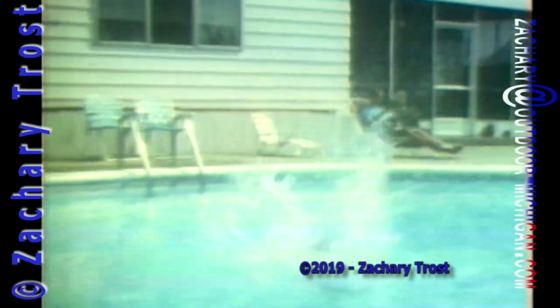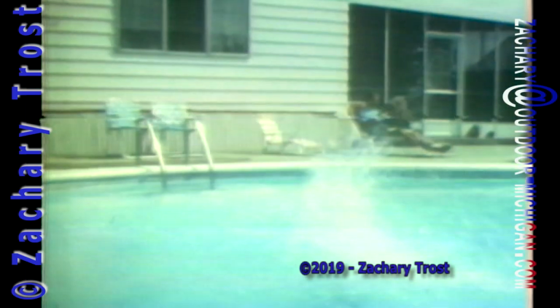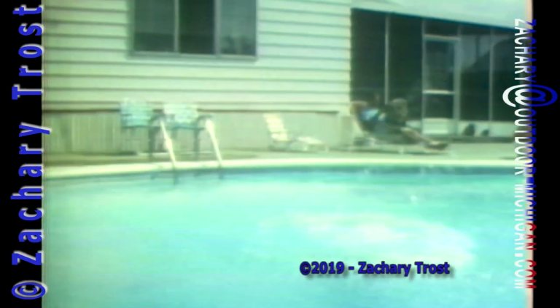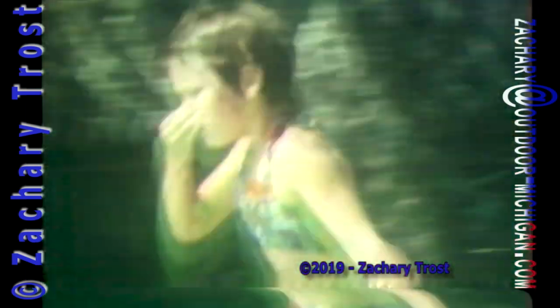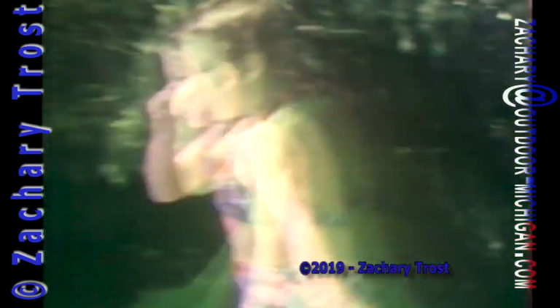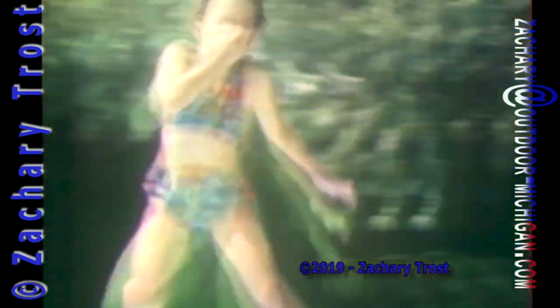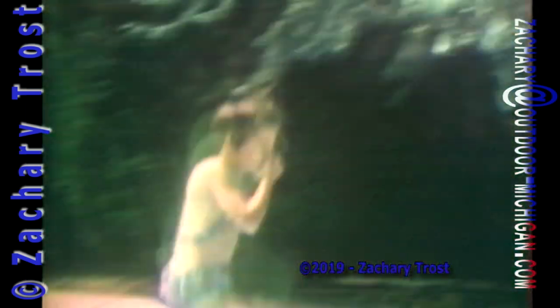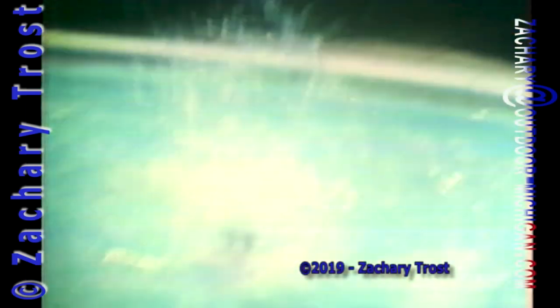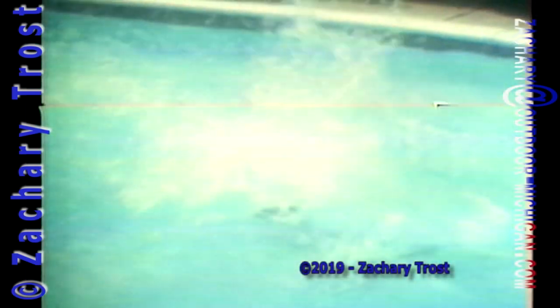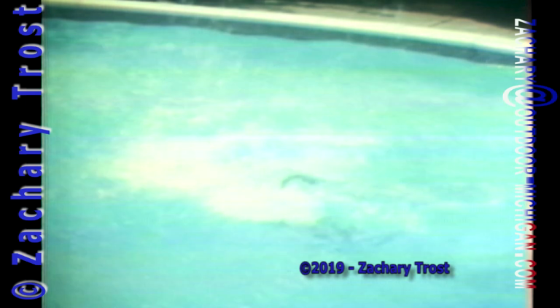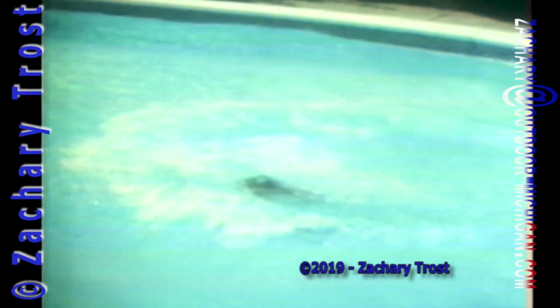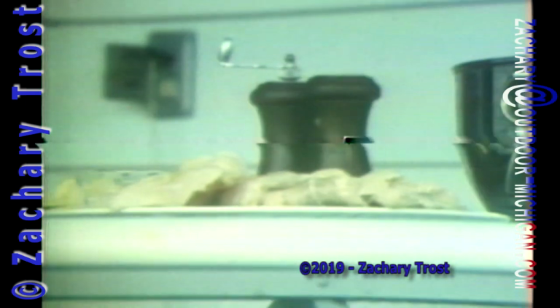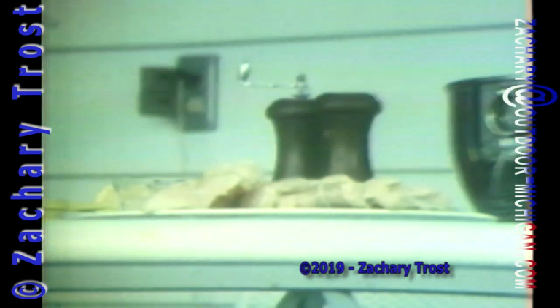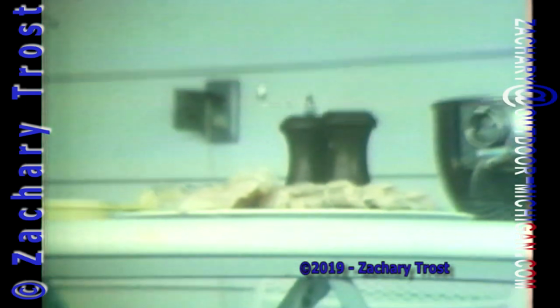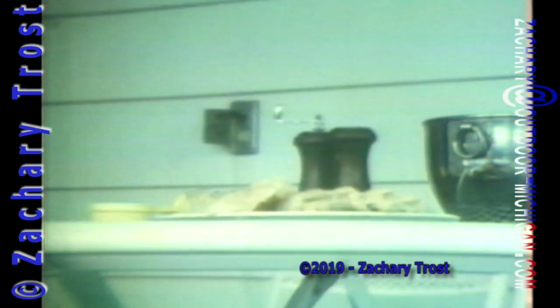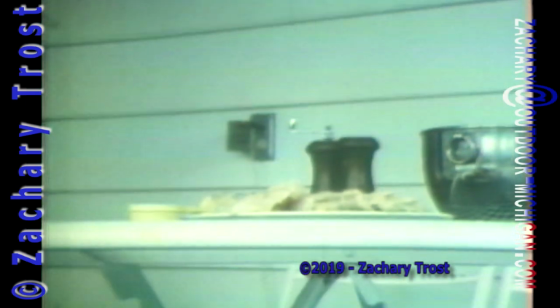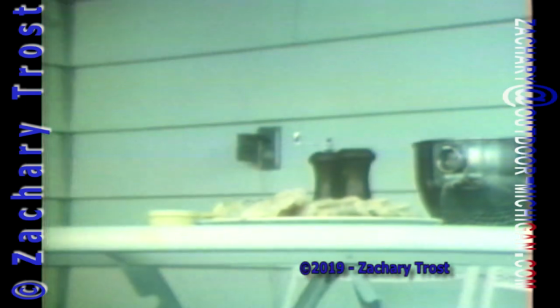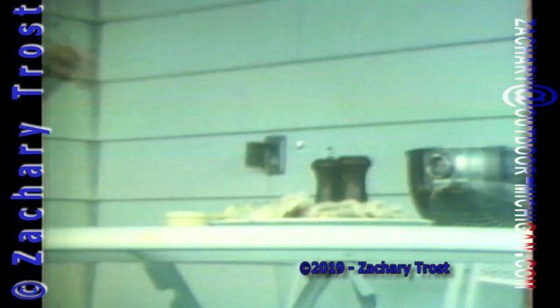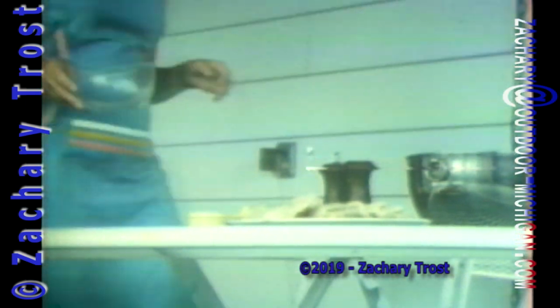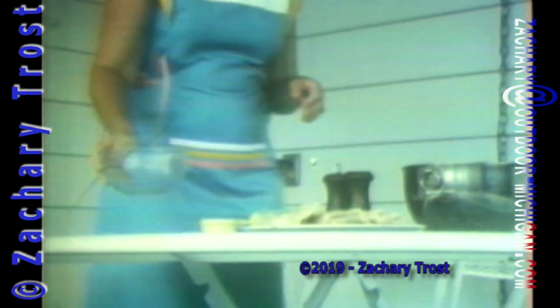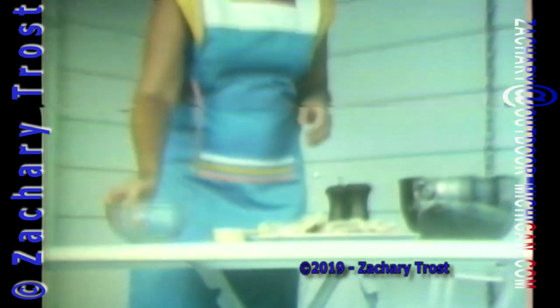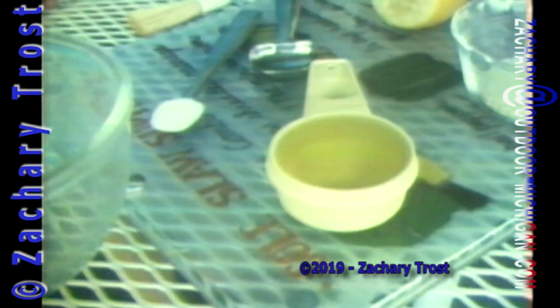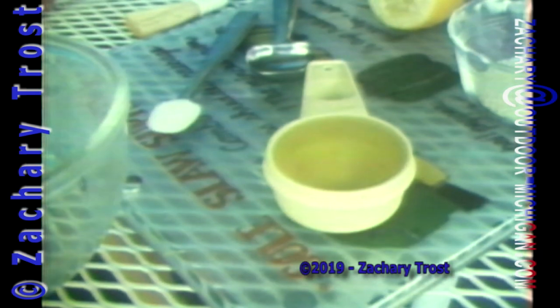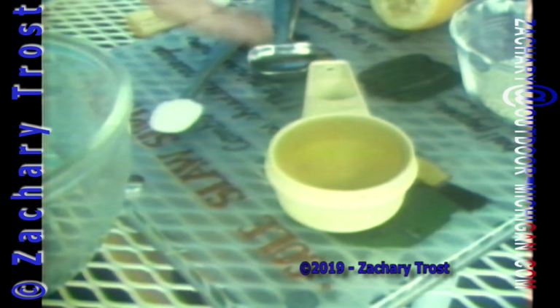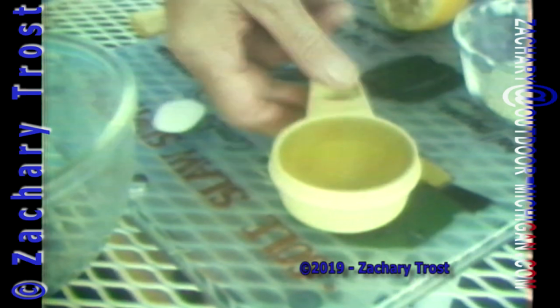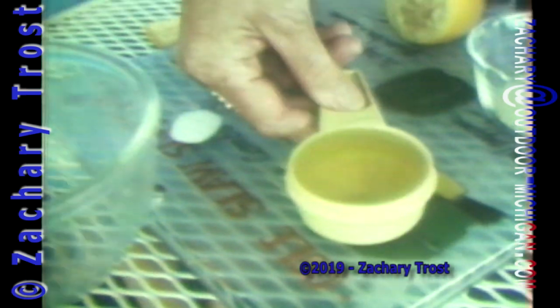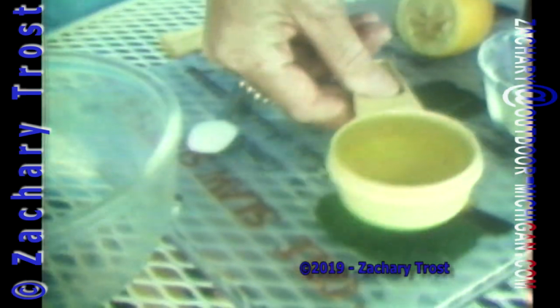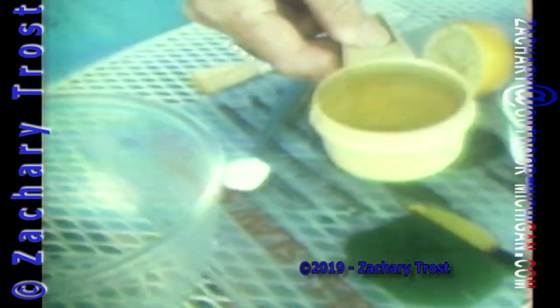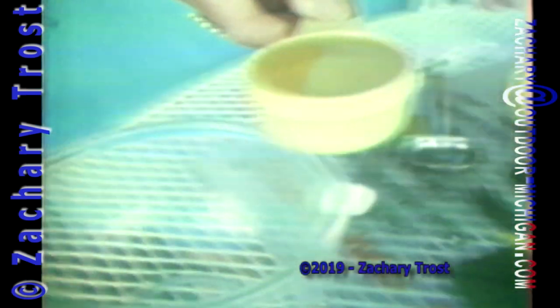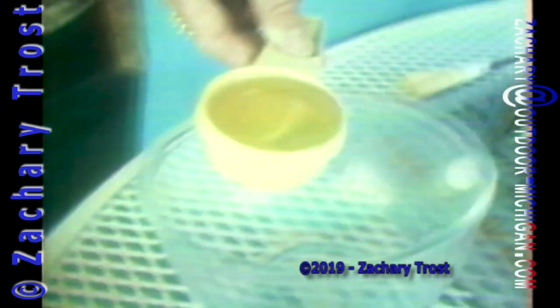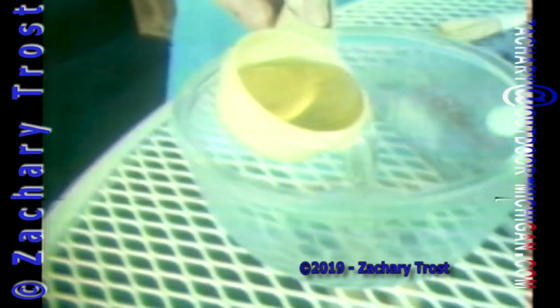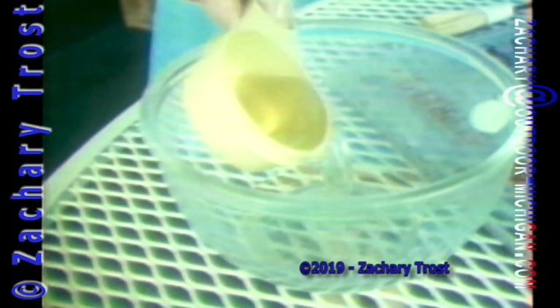Let's say it's a sunny summer afternoon and you either caught a nice salmon, lake trout, or brown trout in the Great Lakes, or maybe a friend has given you some fillets. Now if you're going to barbecue this fish, you're going to need a tasty barbecue sauce.